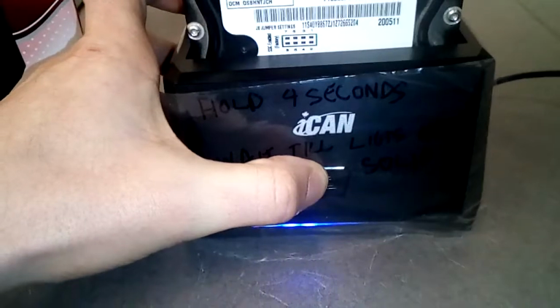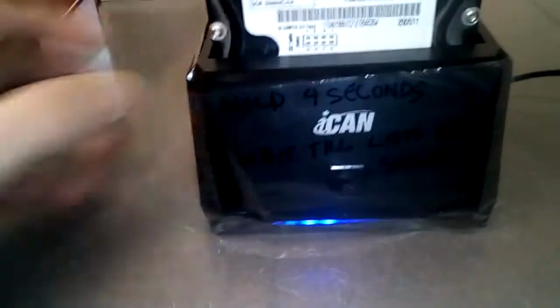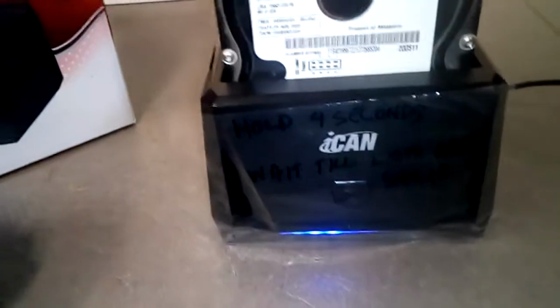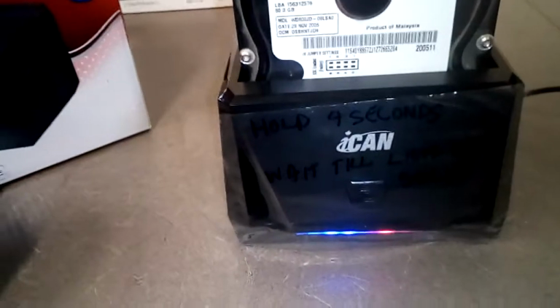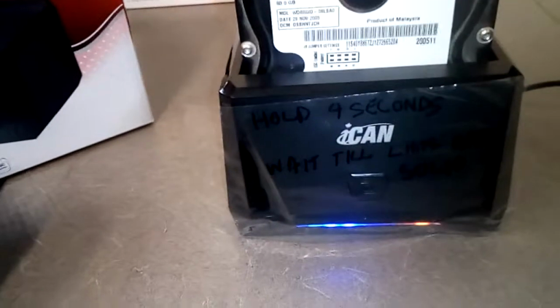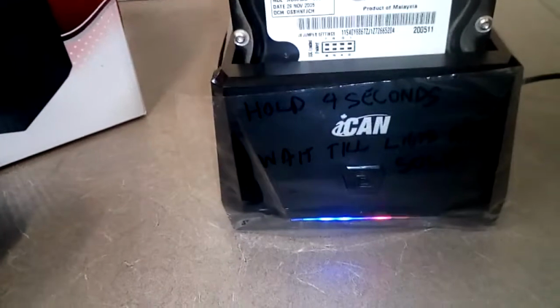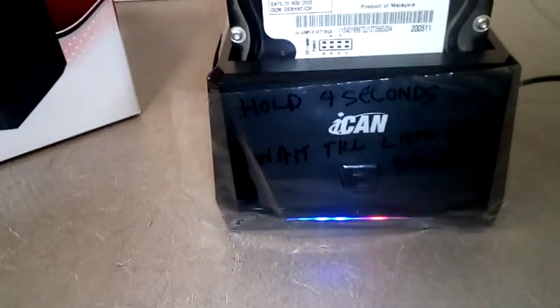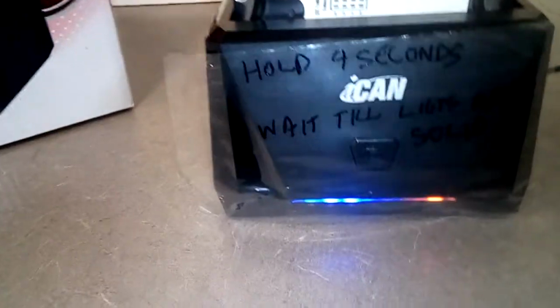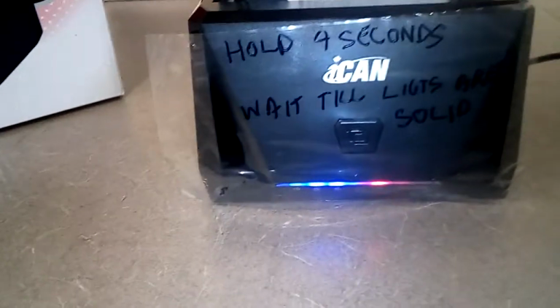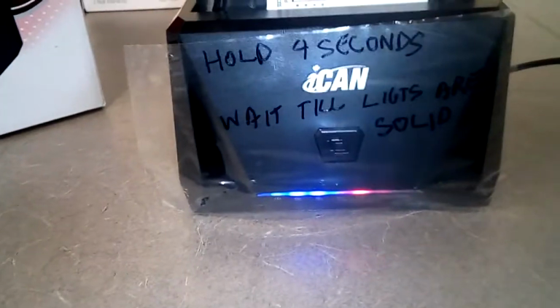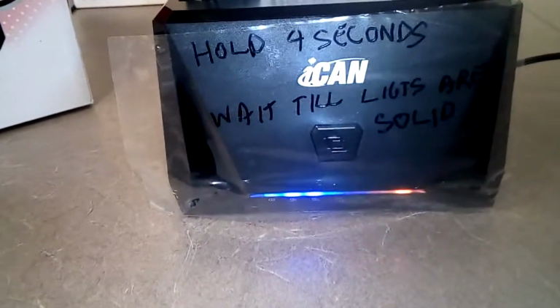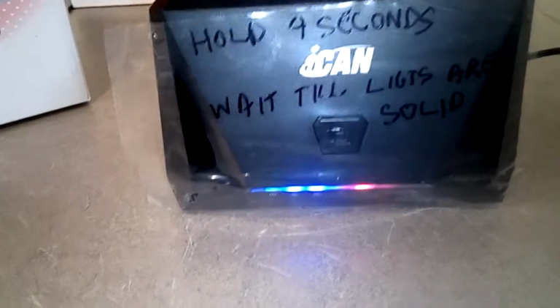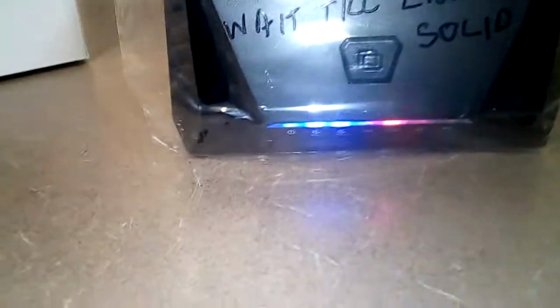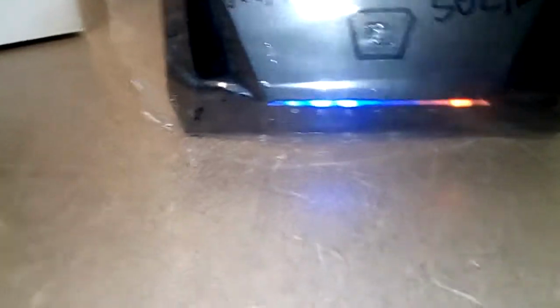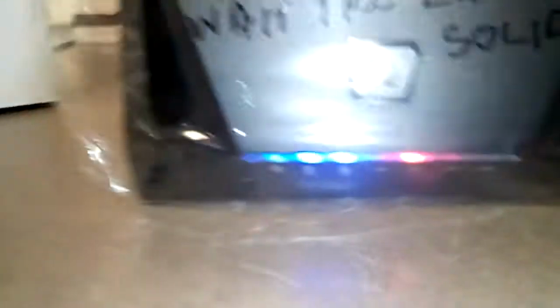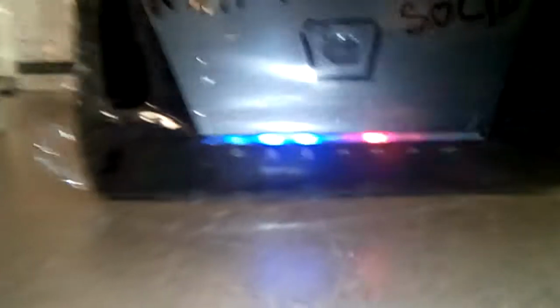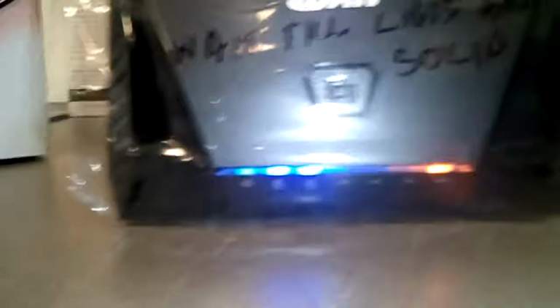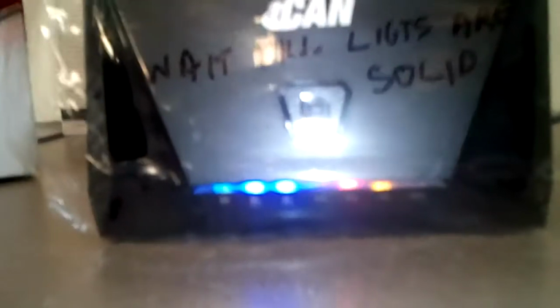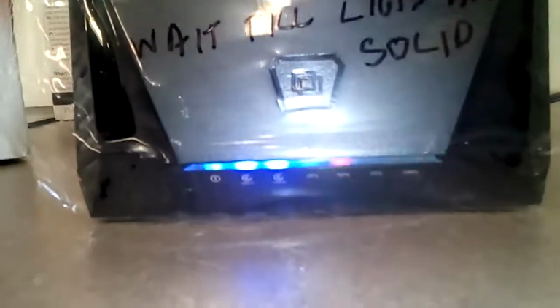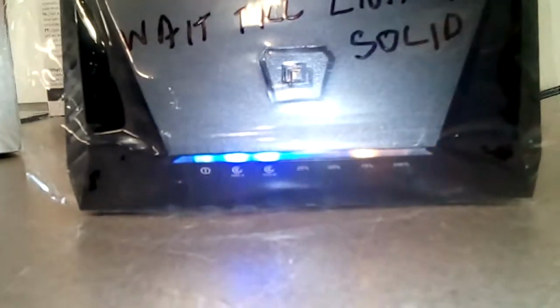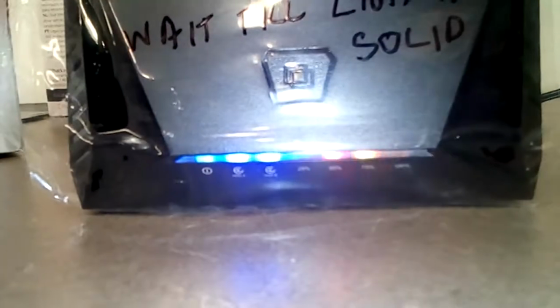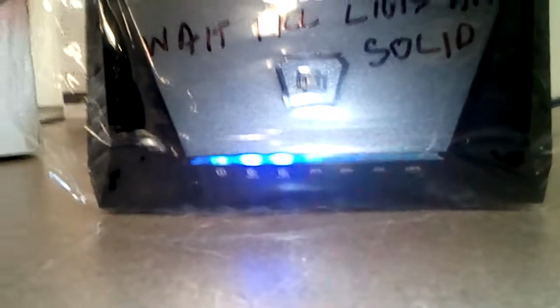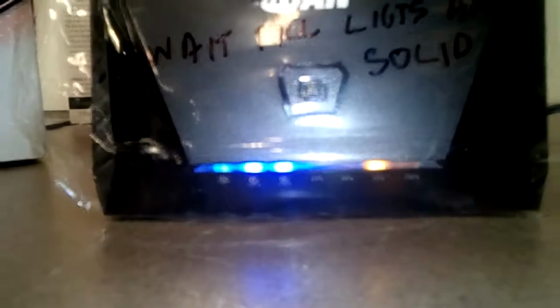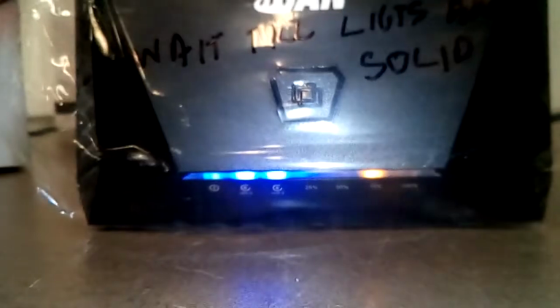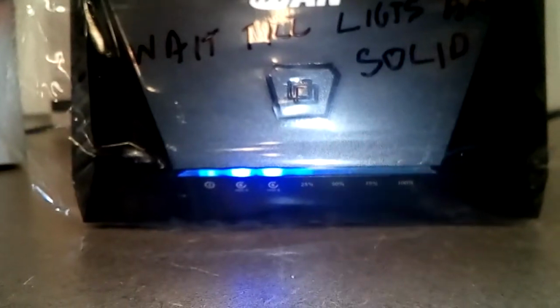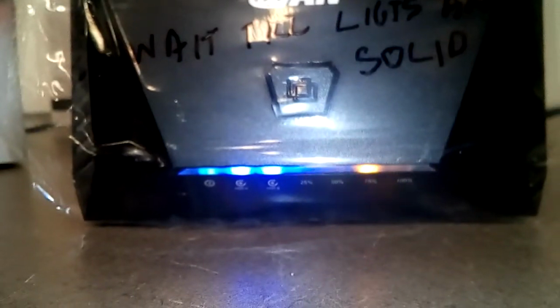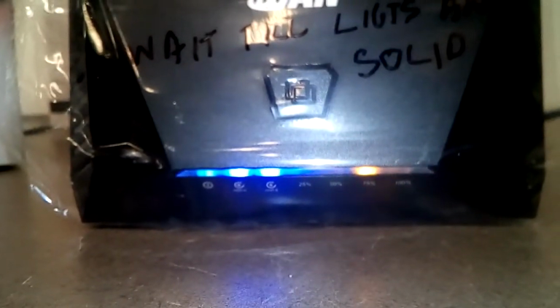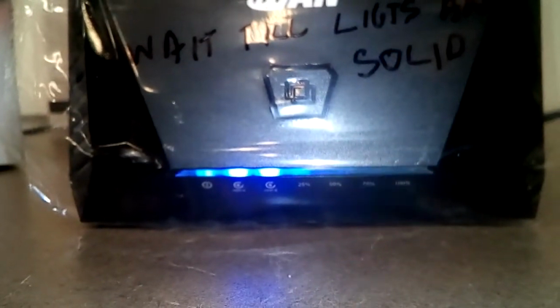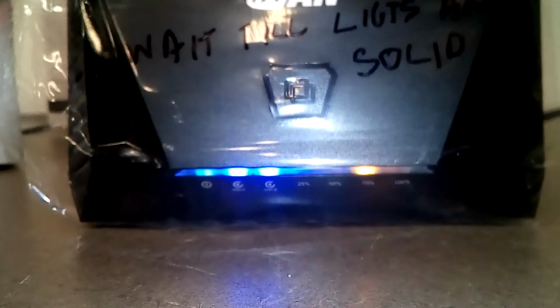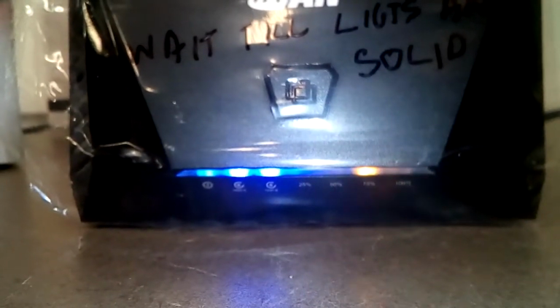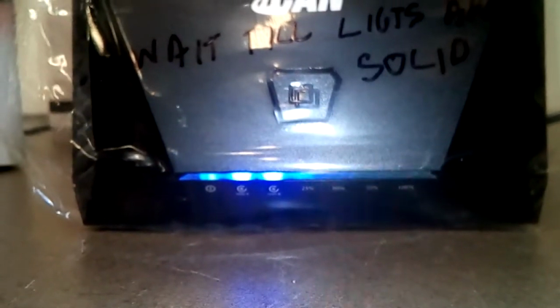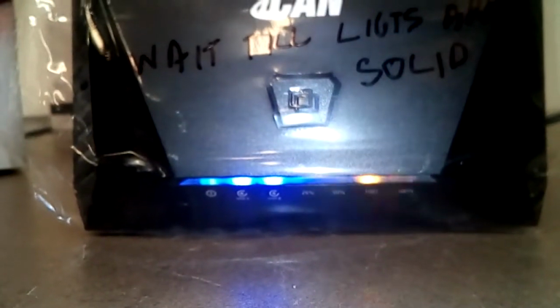It'll do a perfect copy of the drive. The lights will blink like this. There's a little indicator that goes from 25%, 50%, 75%, and 100%.